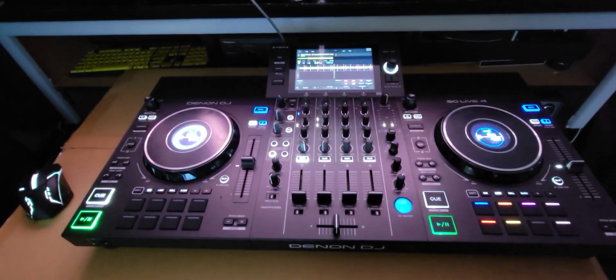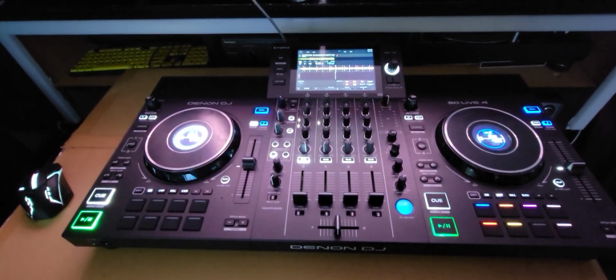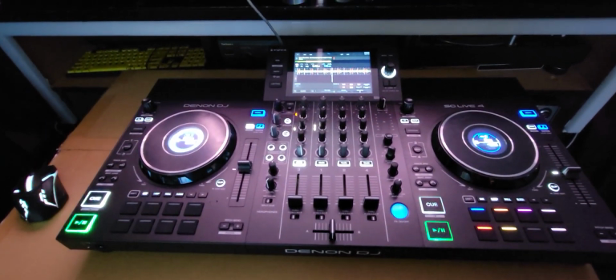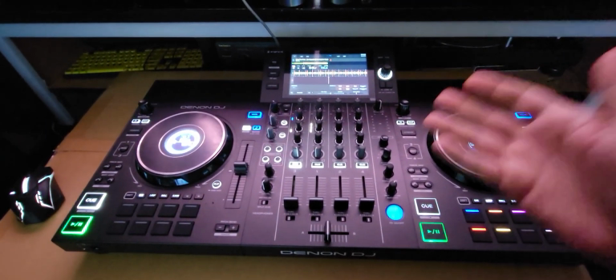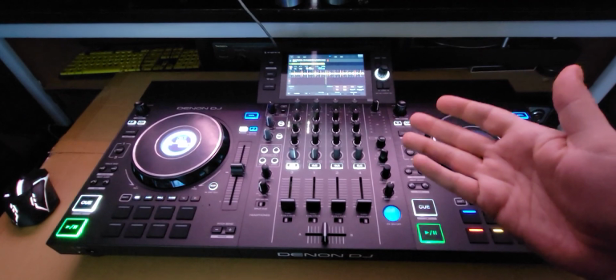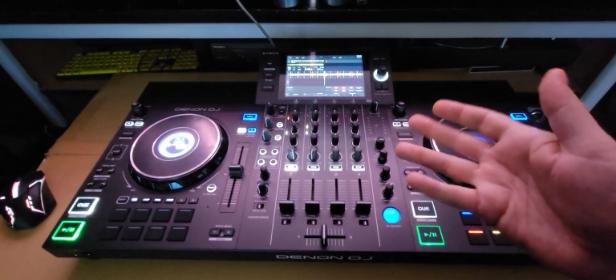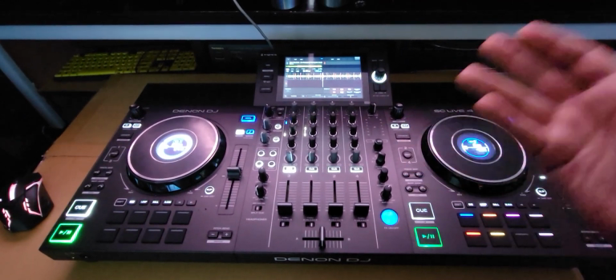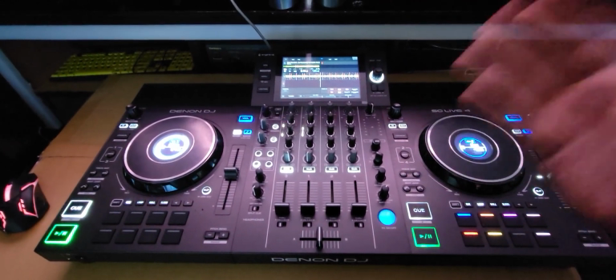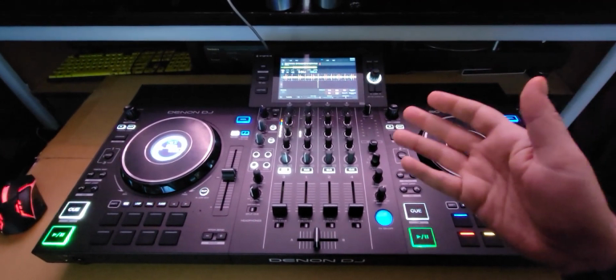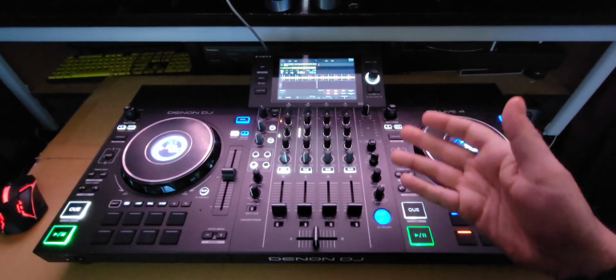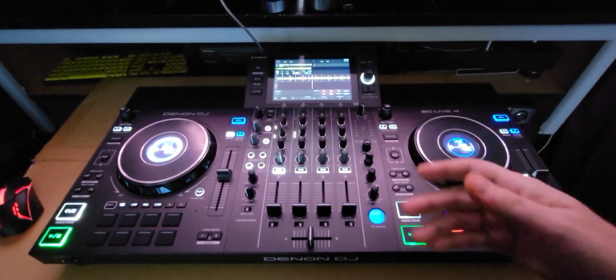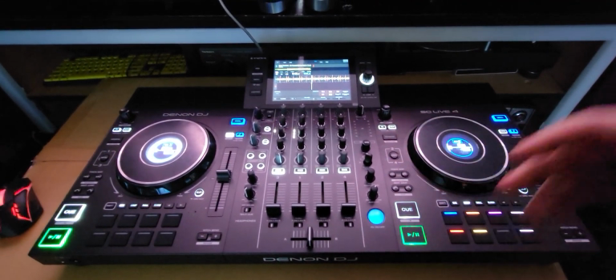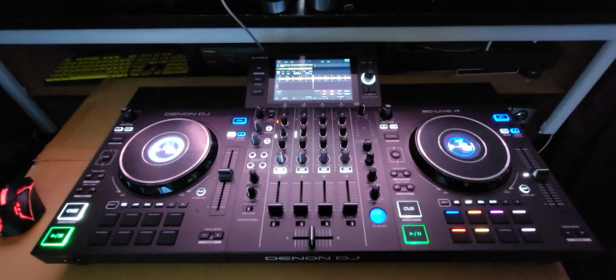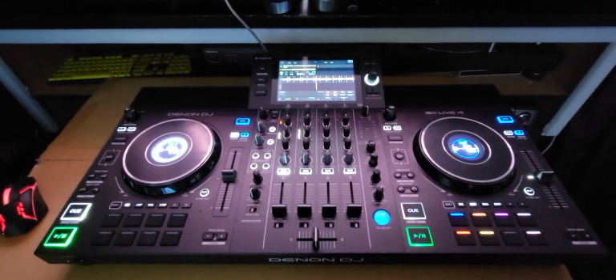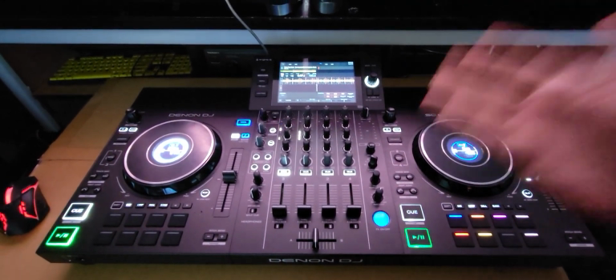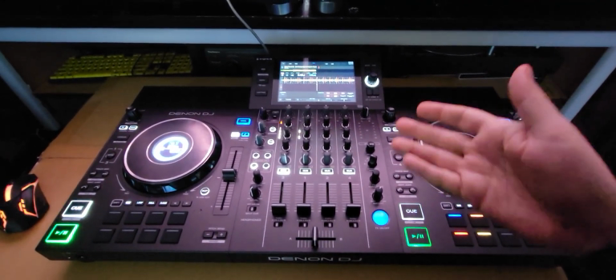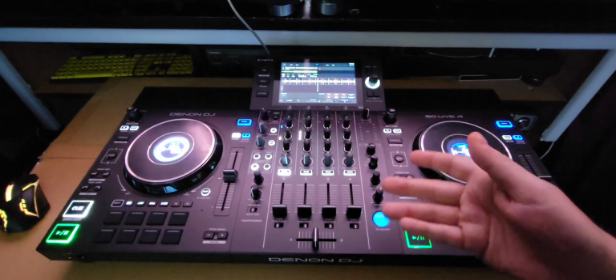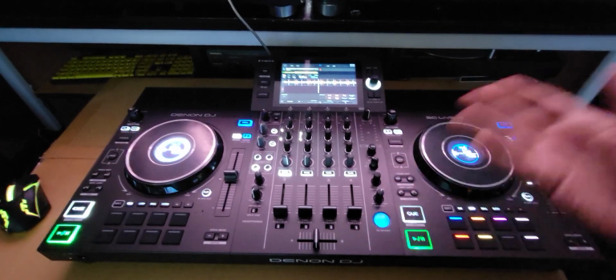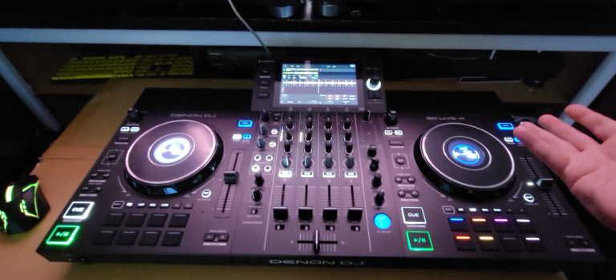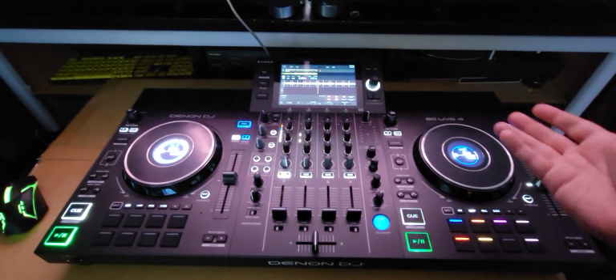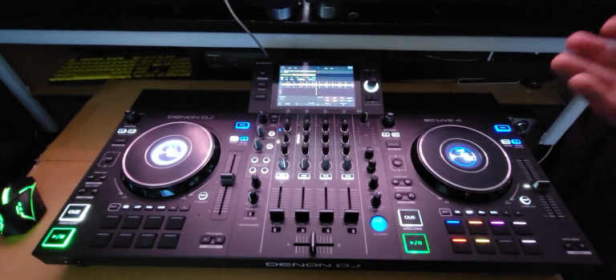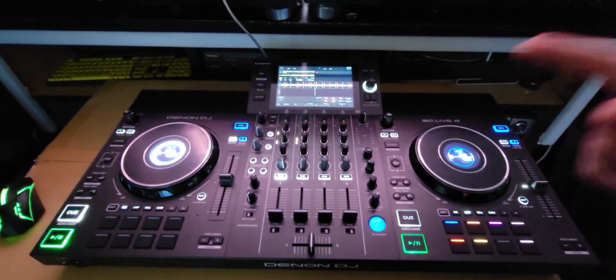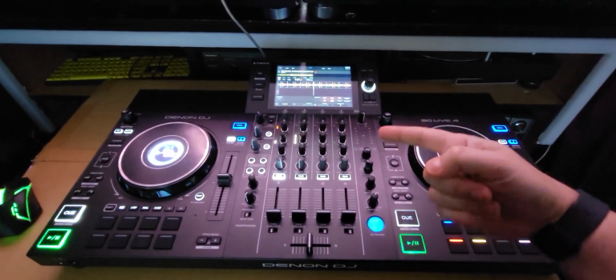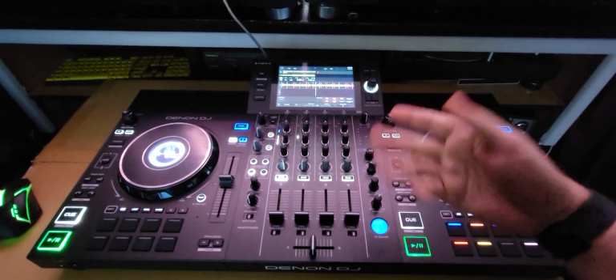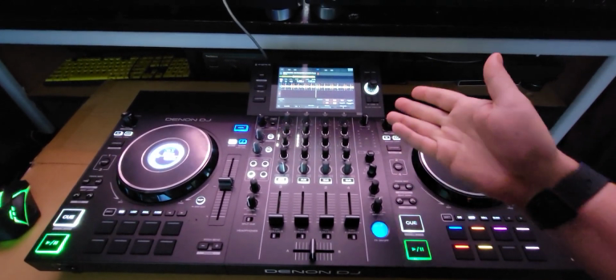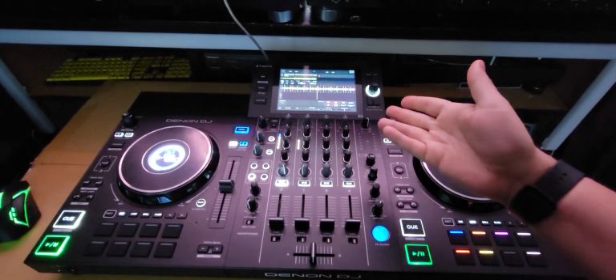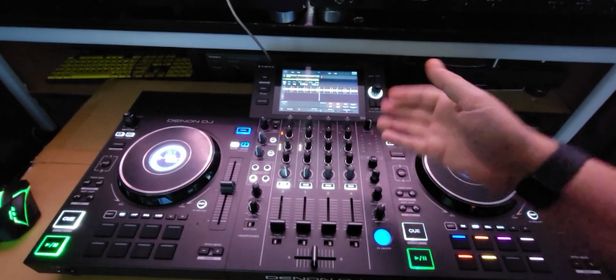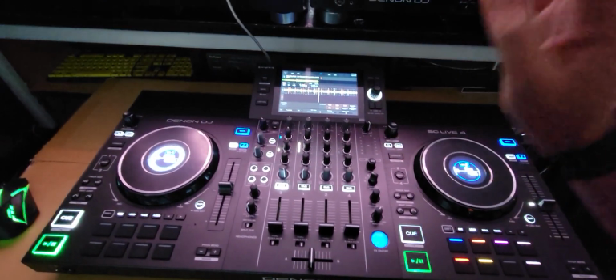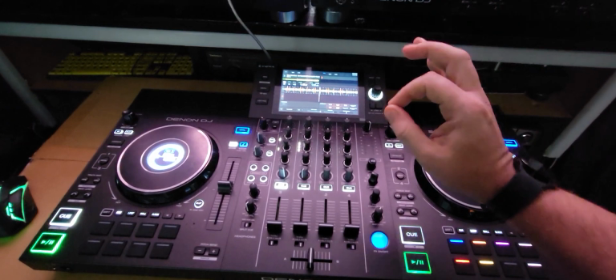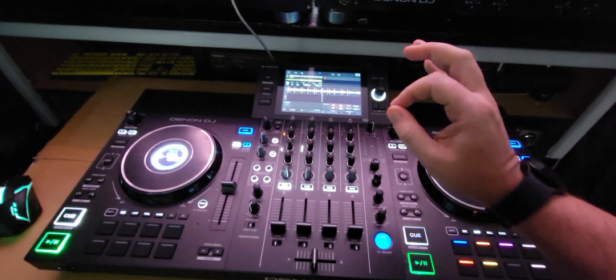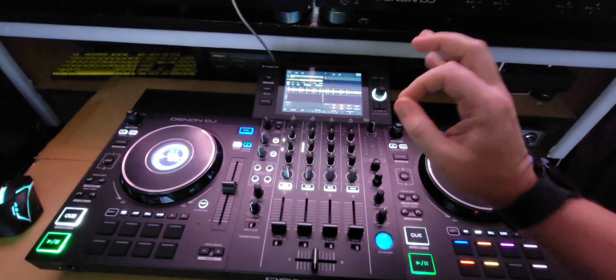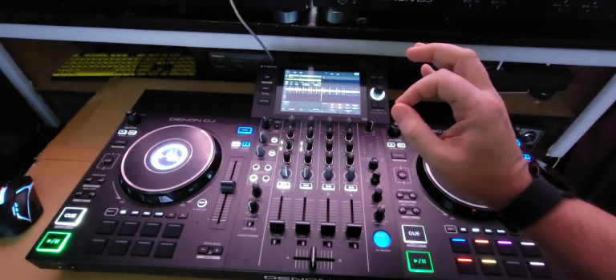So yeah, if you want to know how to do this little trick here in Virtual DJ 2023, you can do this with any controller. It doesn't have to be an SC-Live 4. Just thought I would show off this one because the SC-Live 4 works really, really good with Virtual DJ.